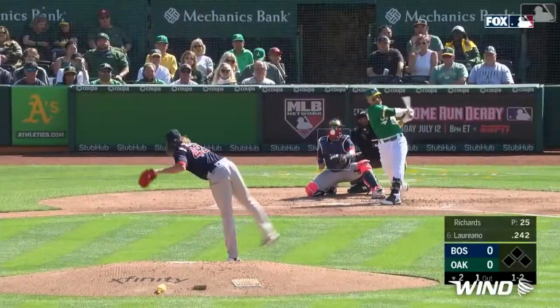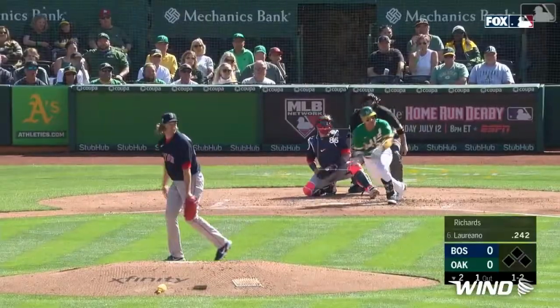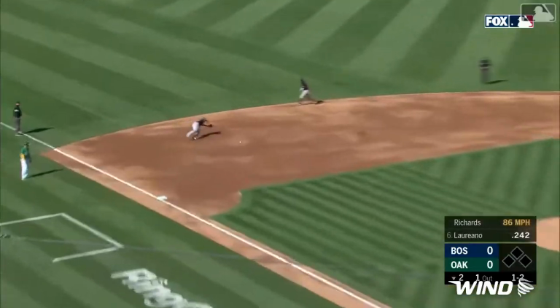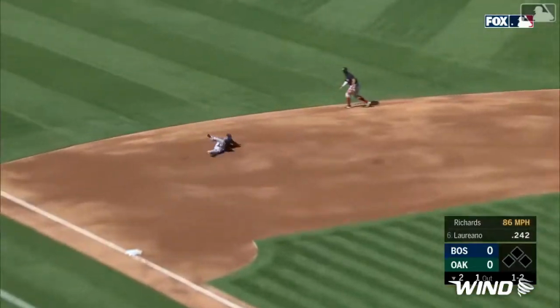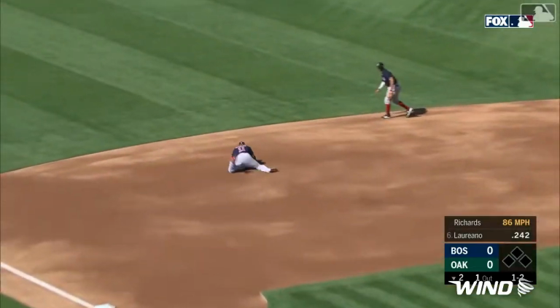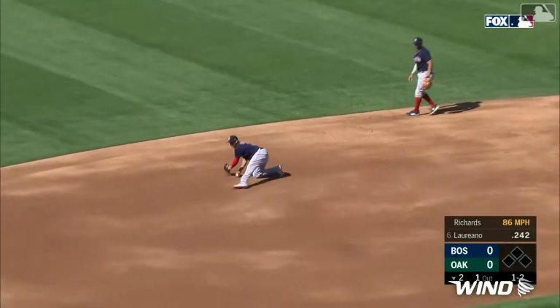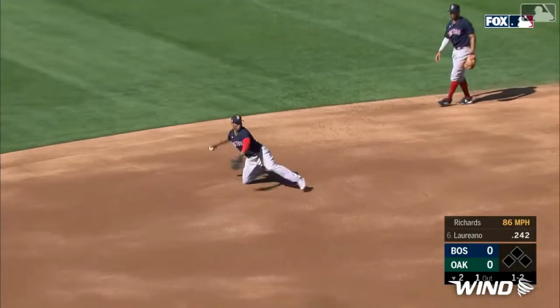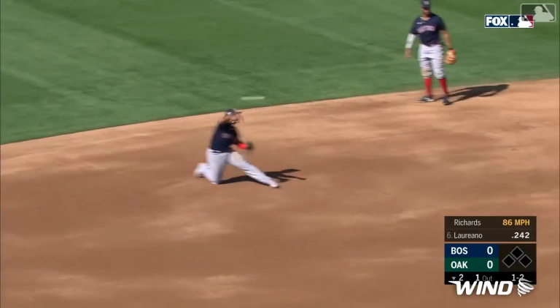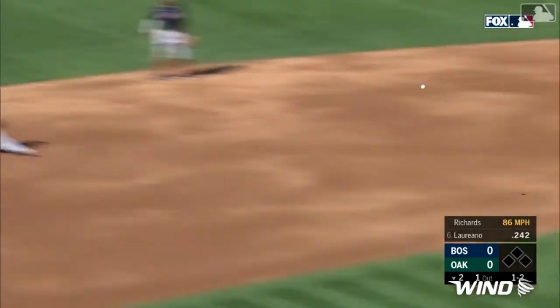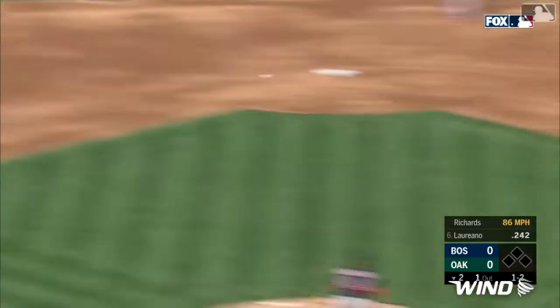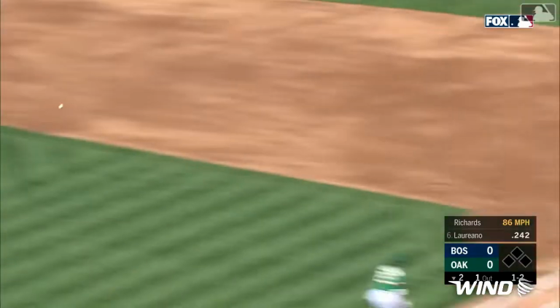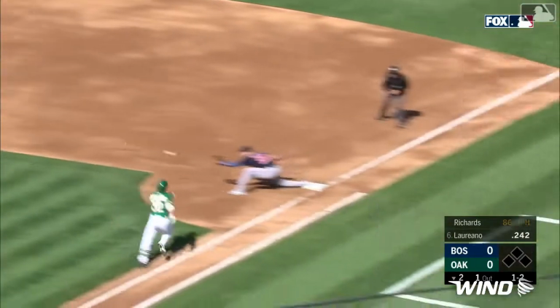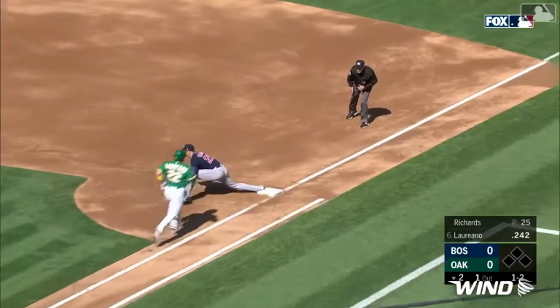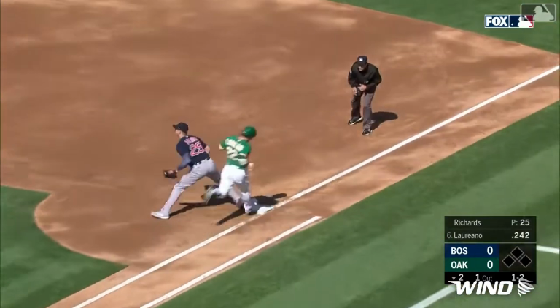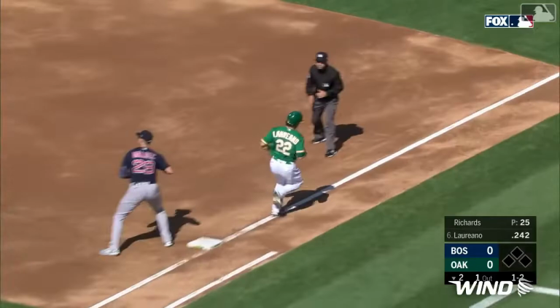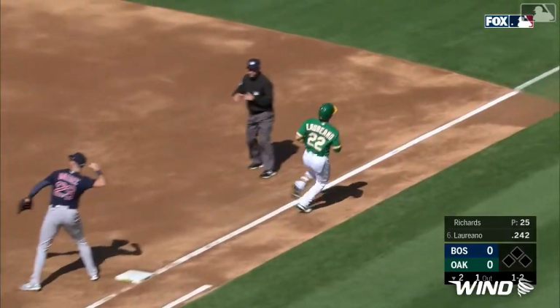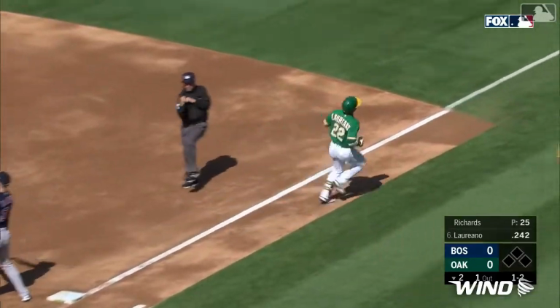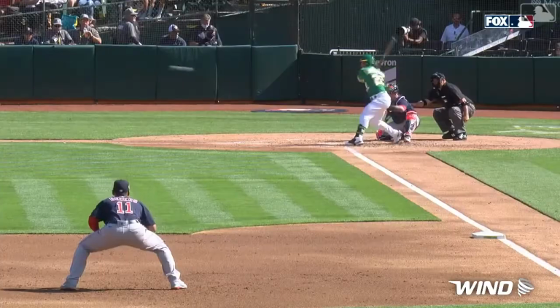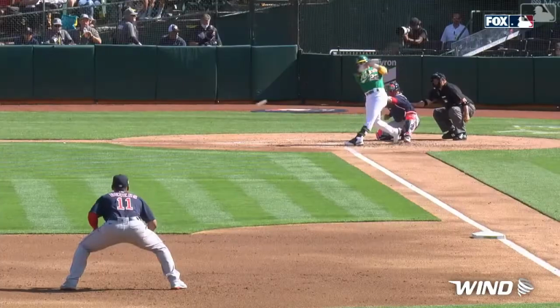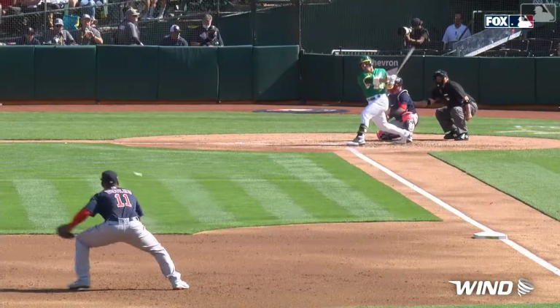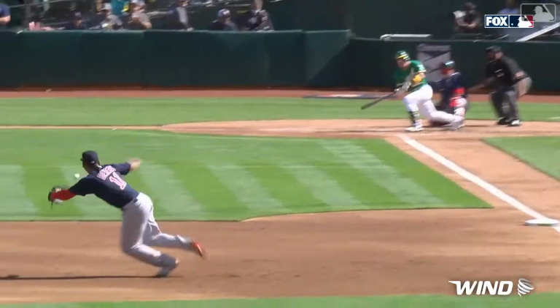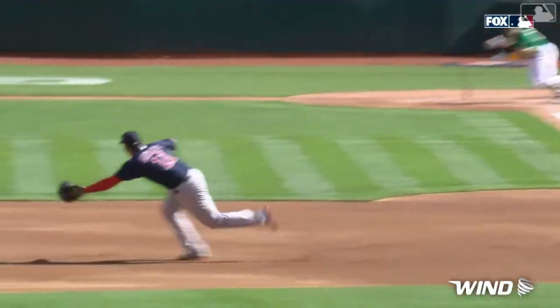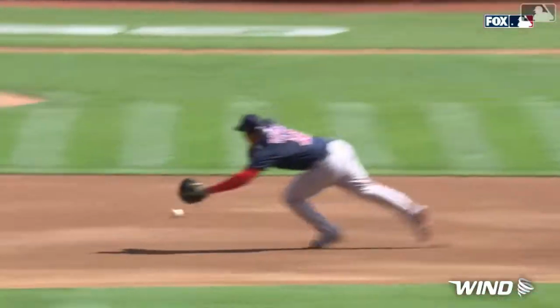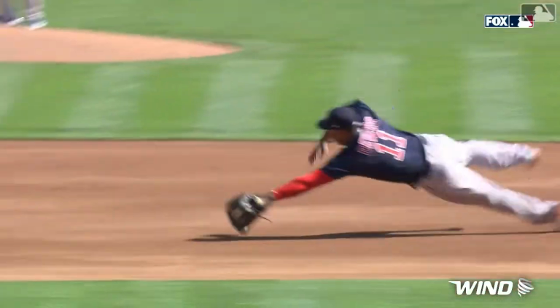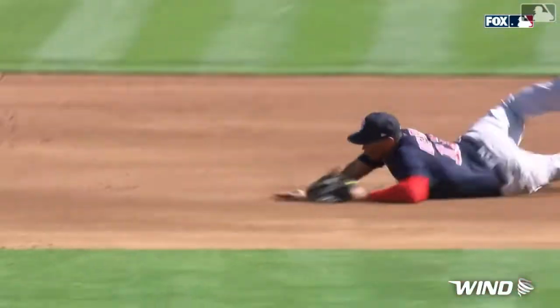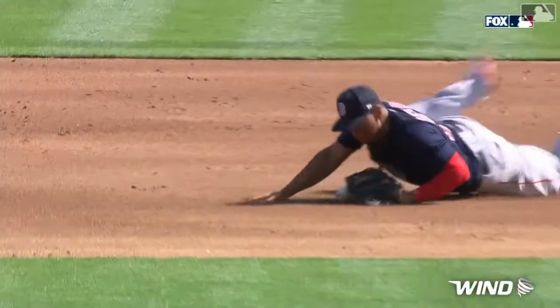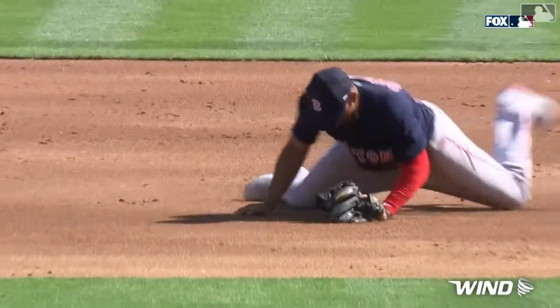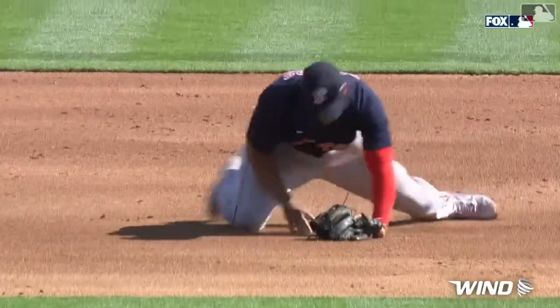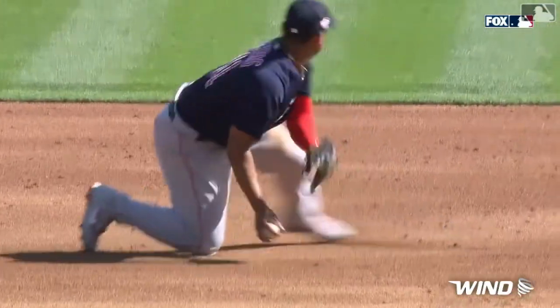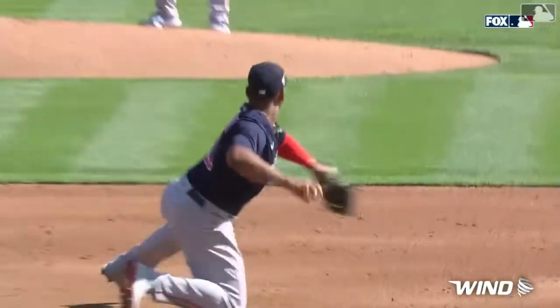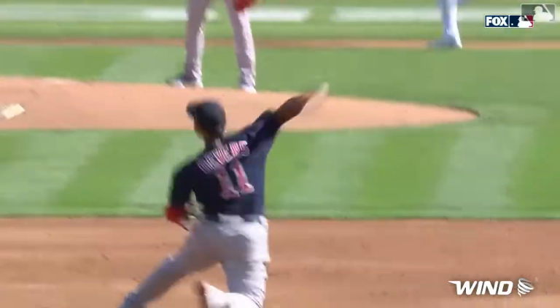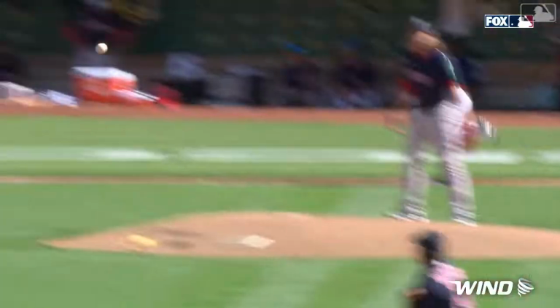Throws it to one, two, and diving at third base. Devers from one knee throws it out. Play at third base. From one knee, made a great throw to get Laureano.